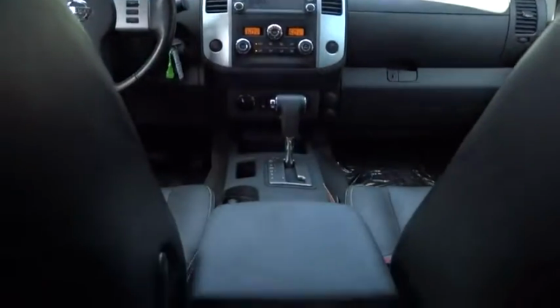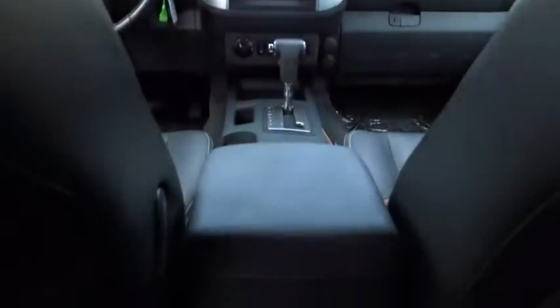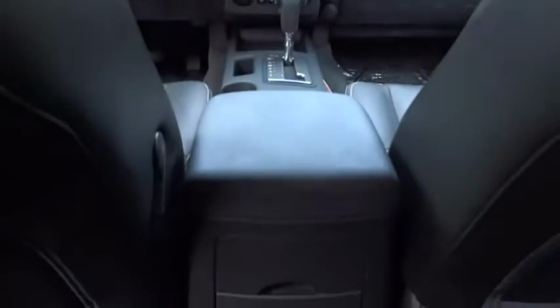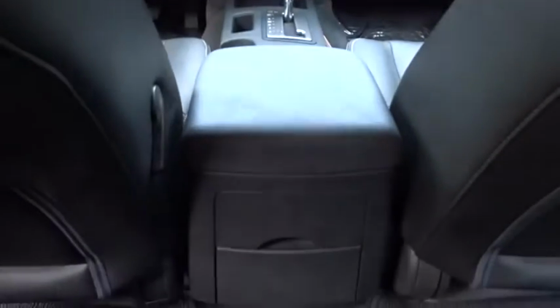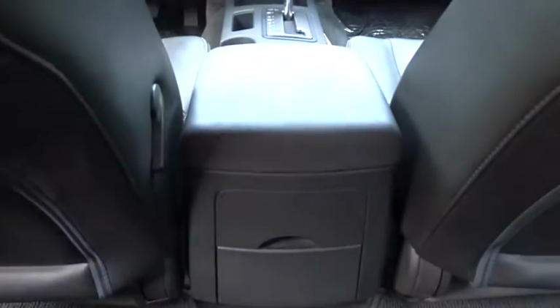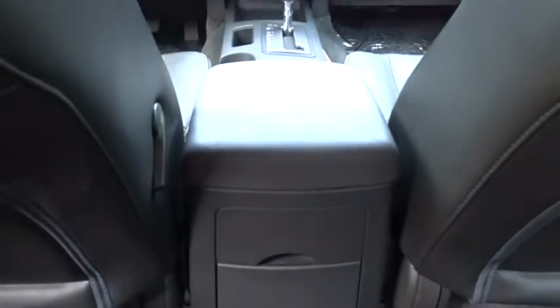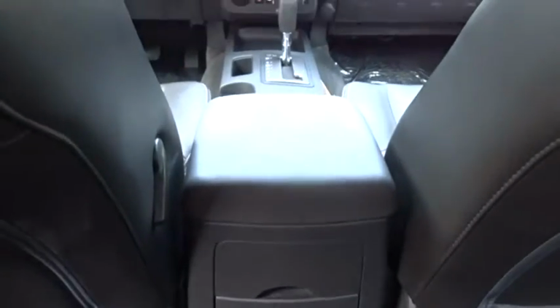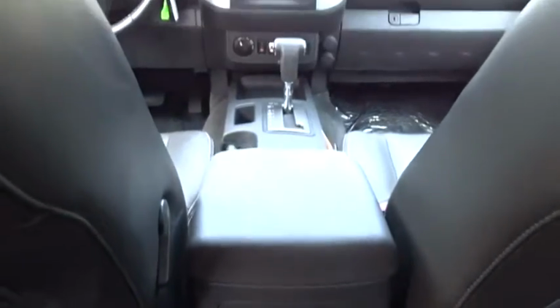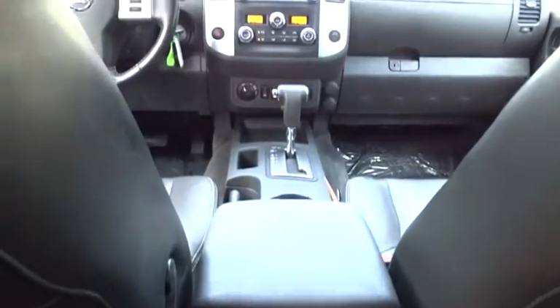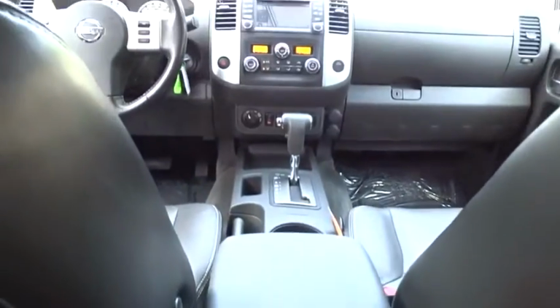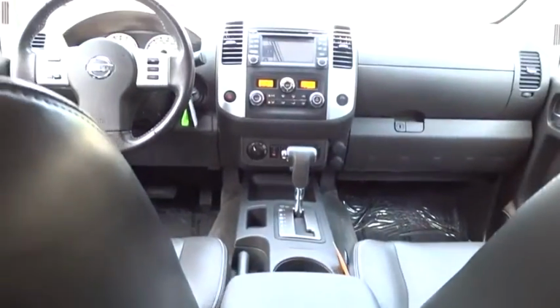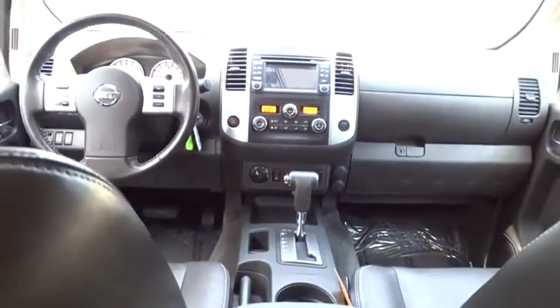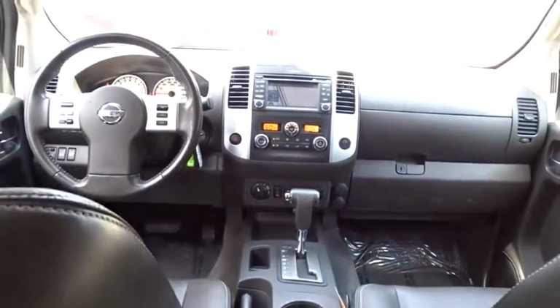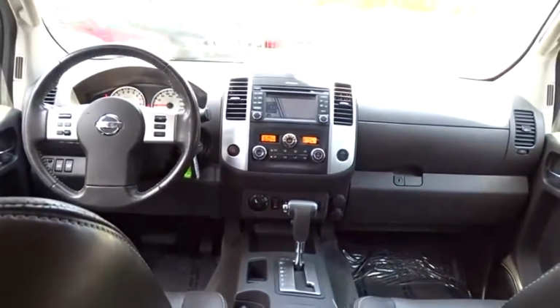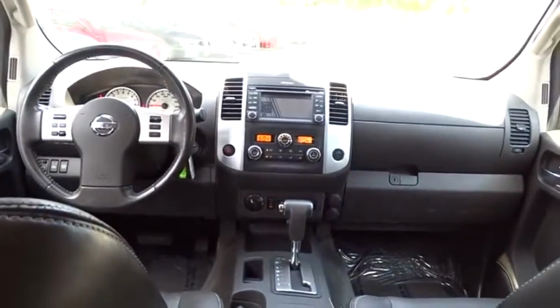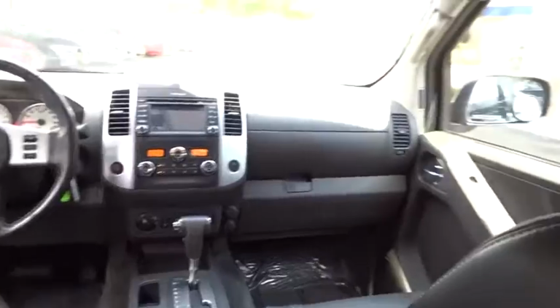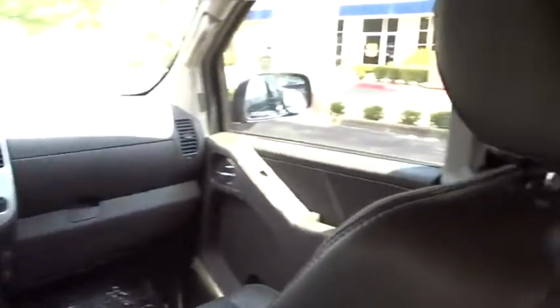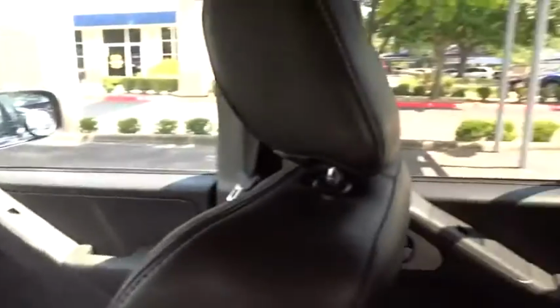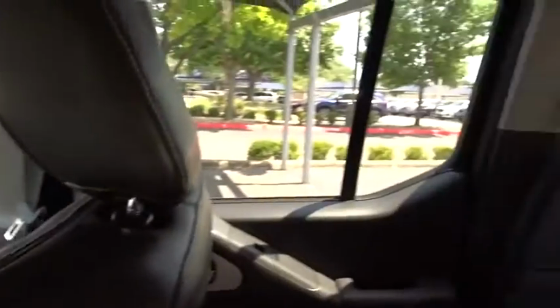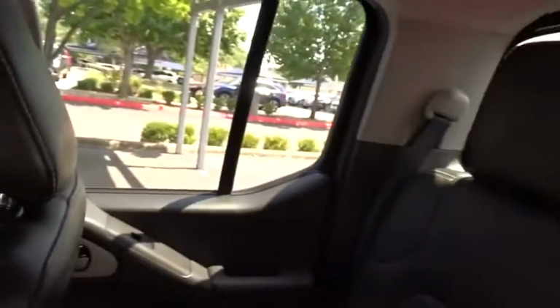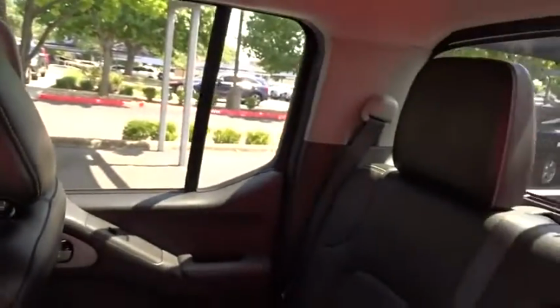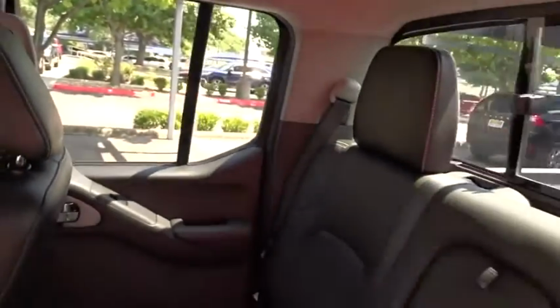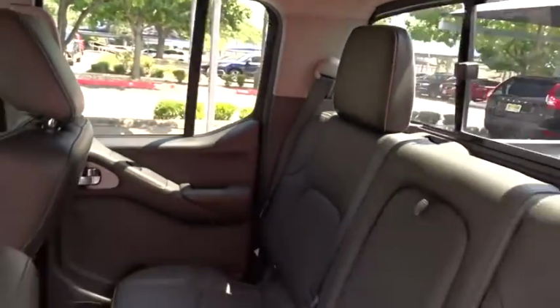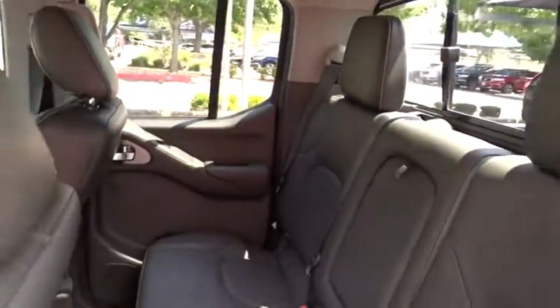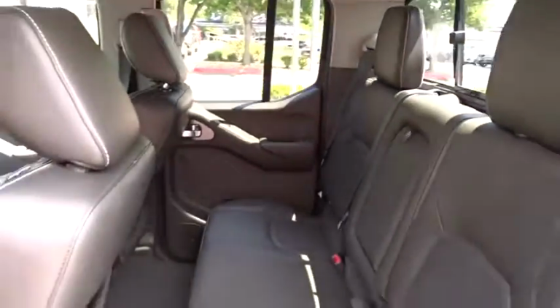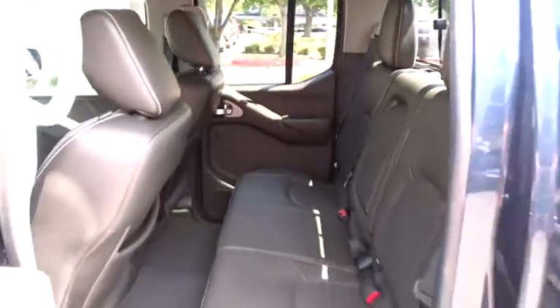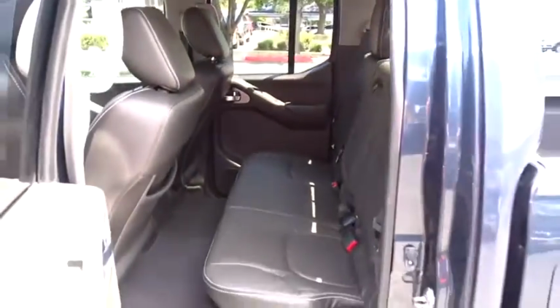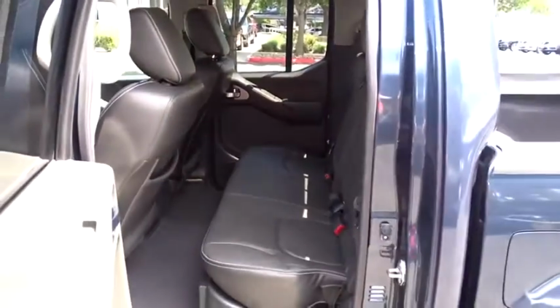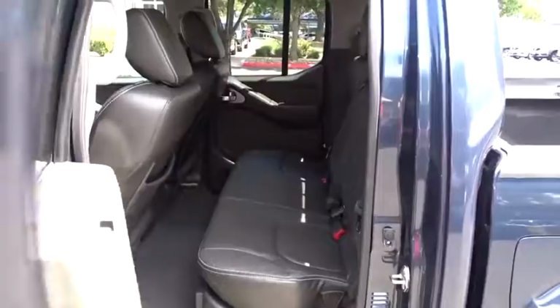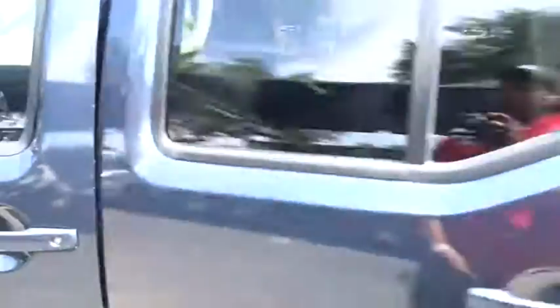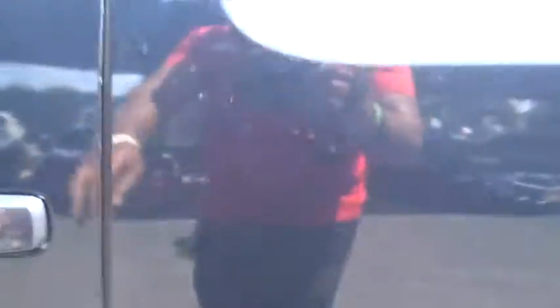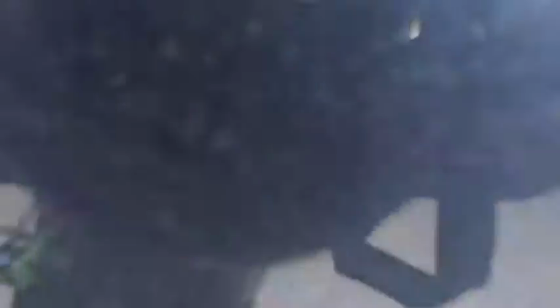Leather-wrapped steering wheel, power steering, adjustable steering wheel, cruise control, four-wheel drive, auto-dimming rear-view mirror, aluminum wheels, four-wheel disc brakes, climate control, and premium sound system.